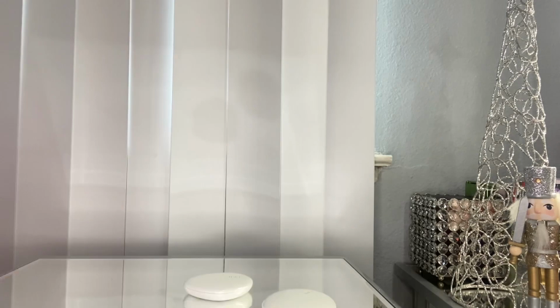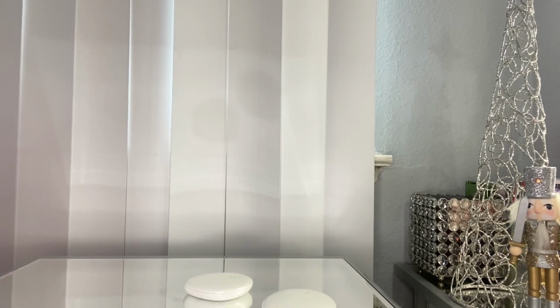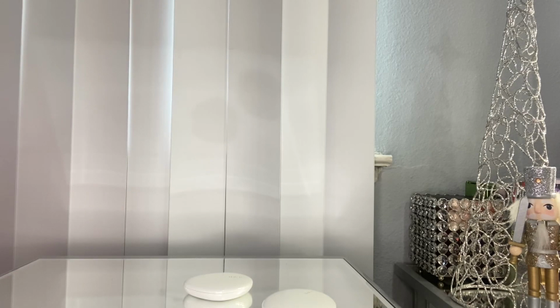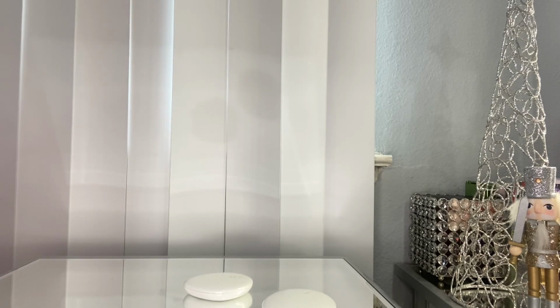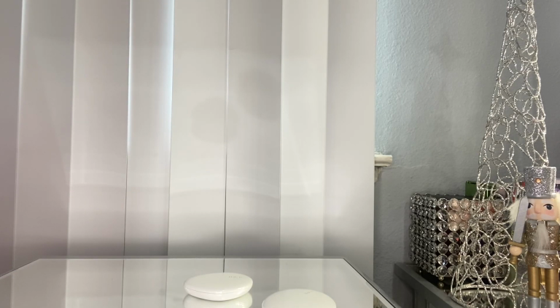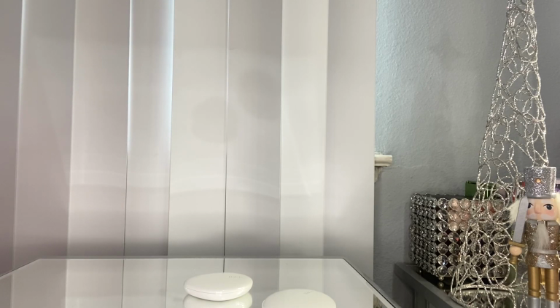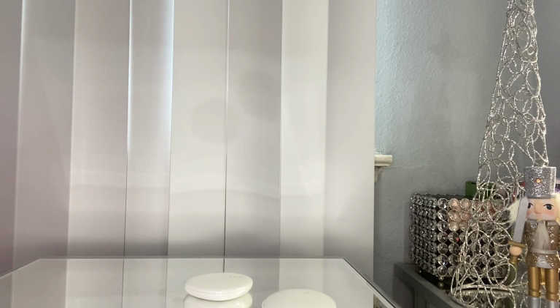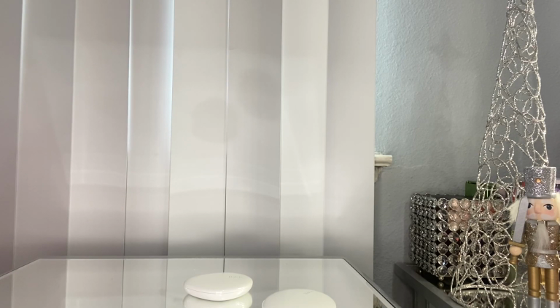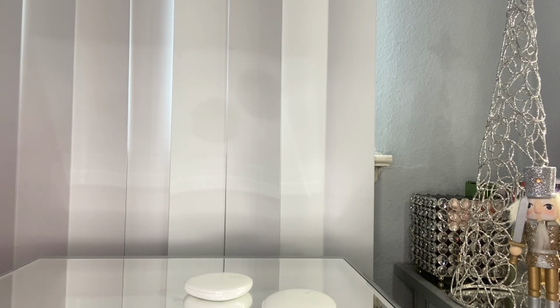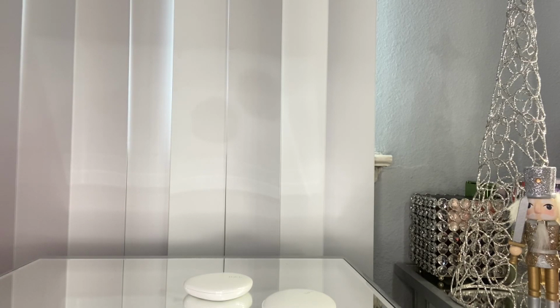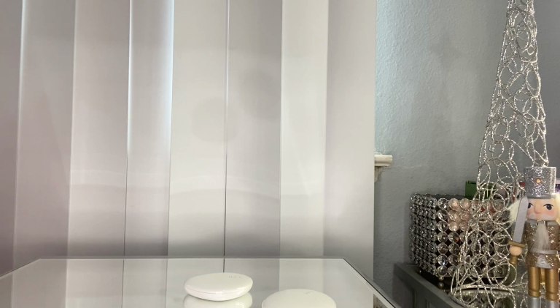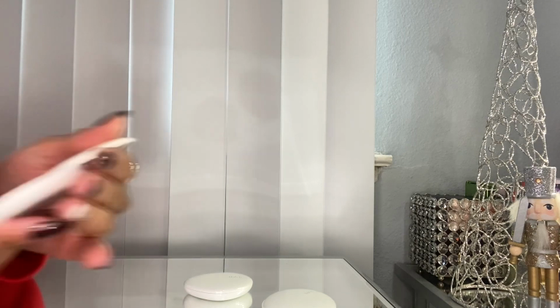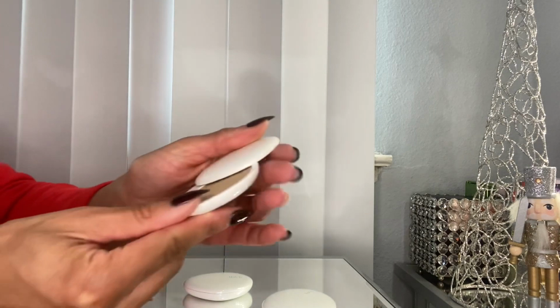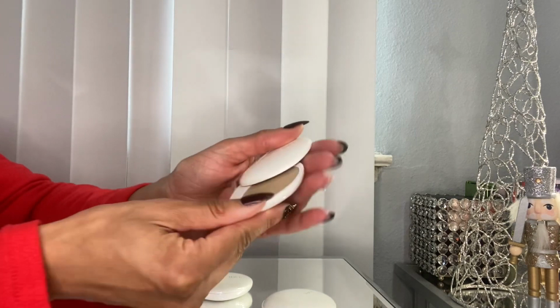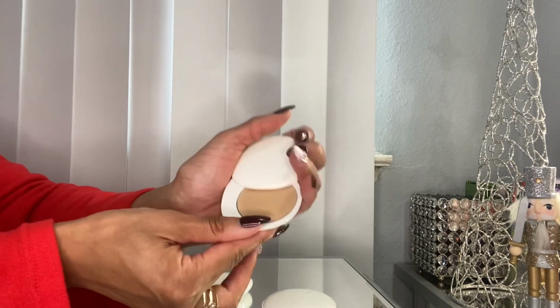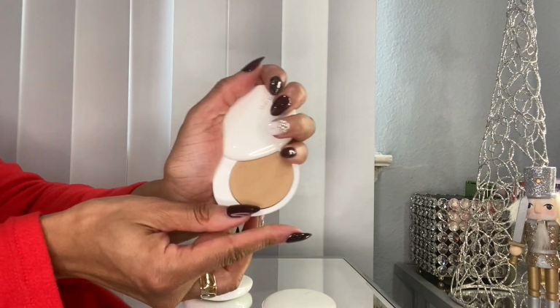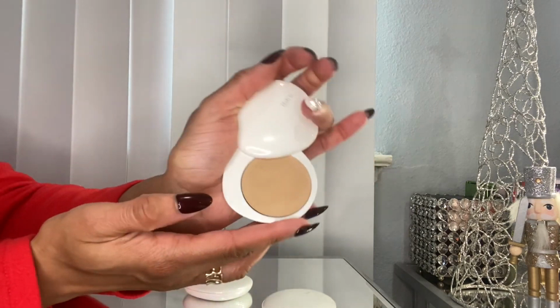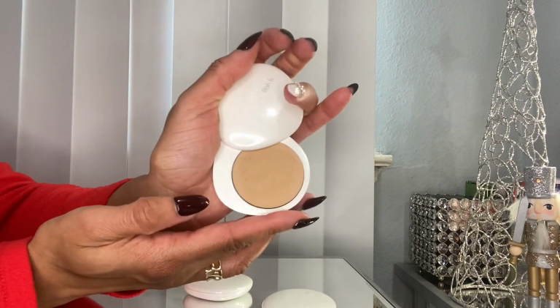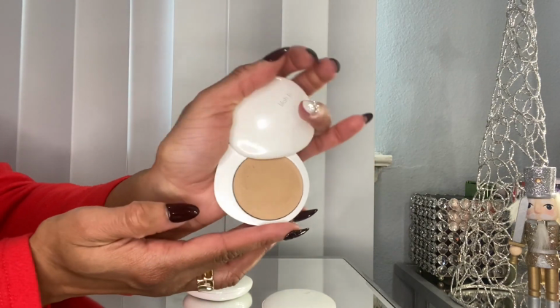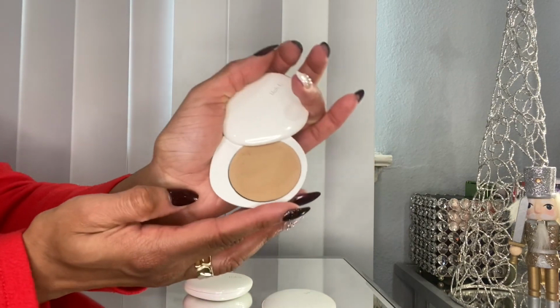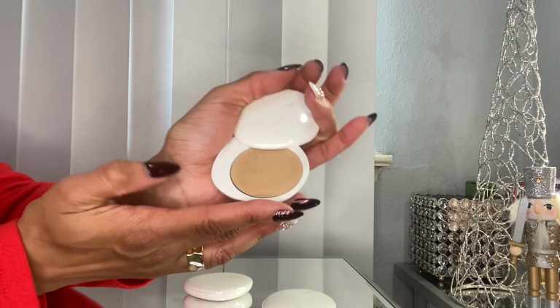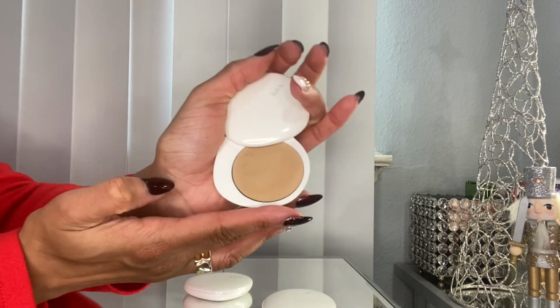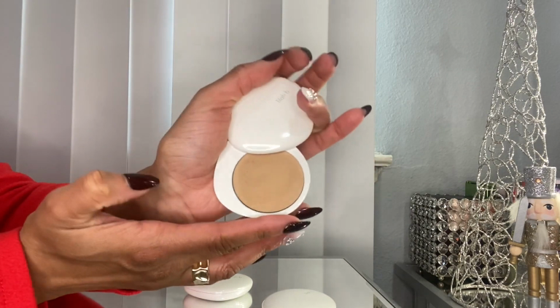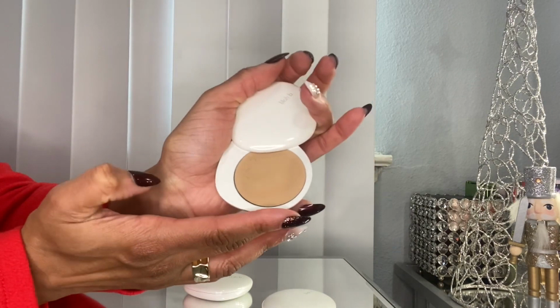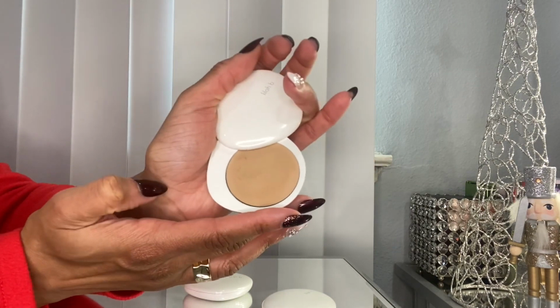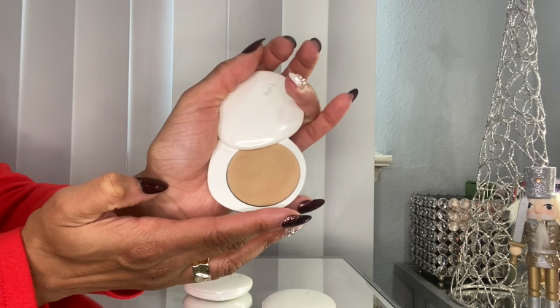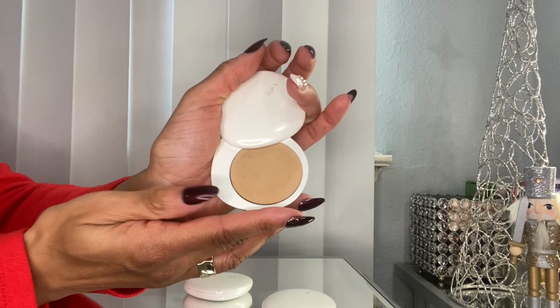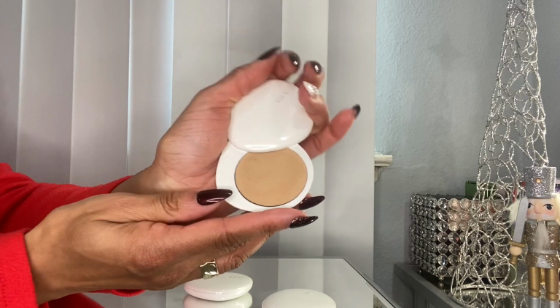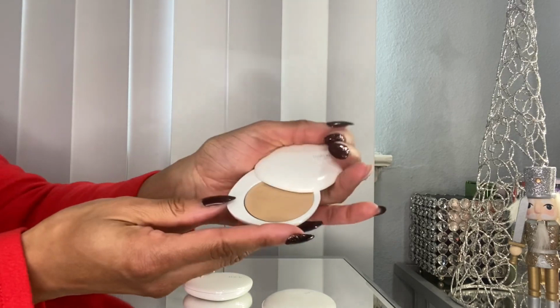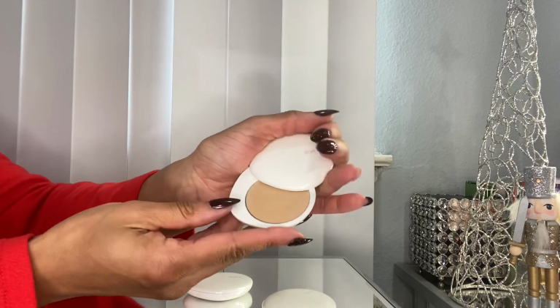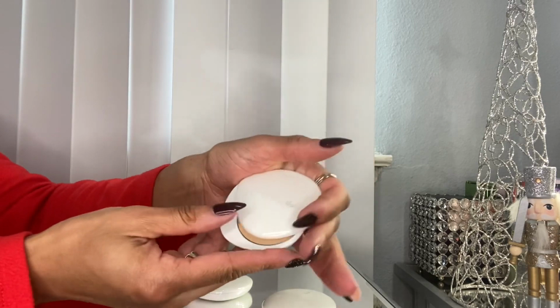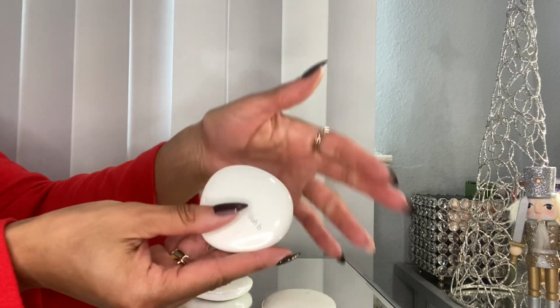There's also a cream foundation in shade Be Classic. The powders and cream foundation were $9.99. I did dip into it already and I like the shade, so I'm going to play with this a little bit more.